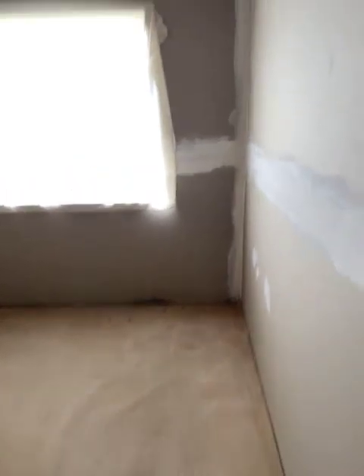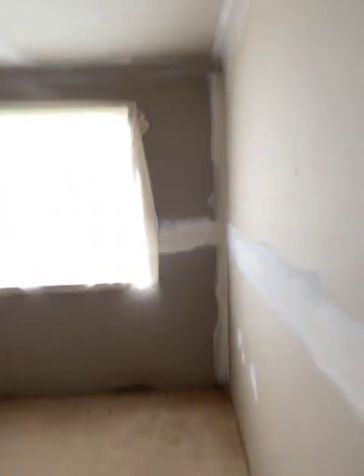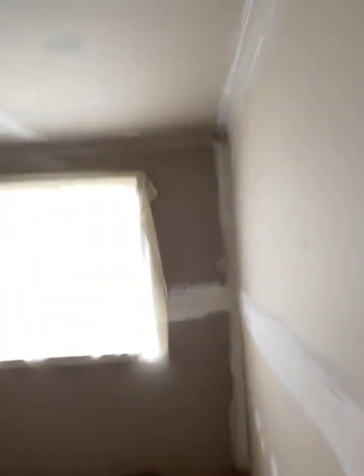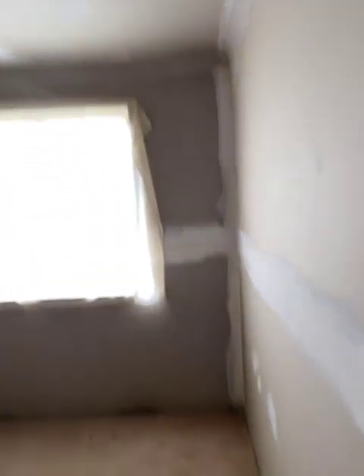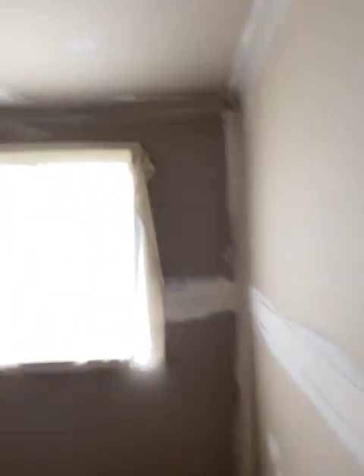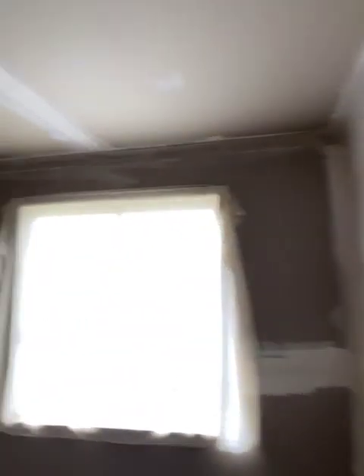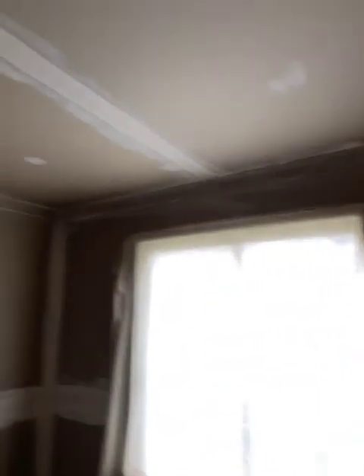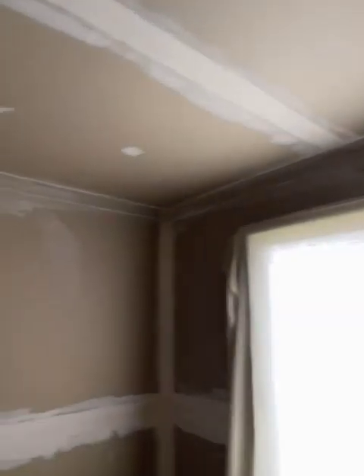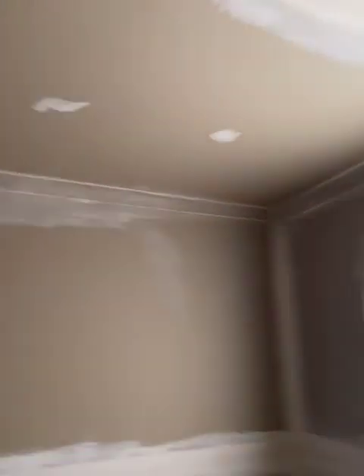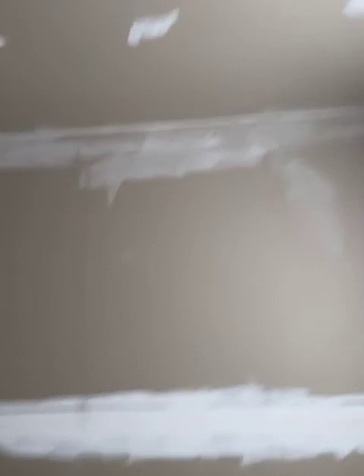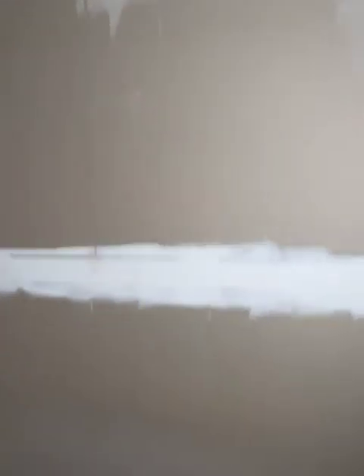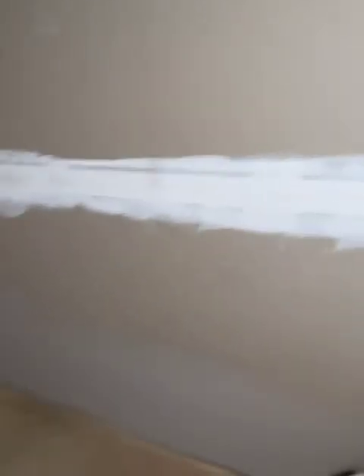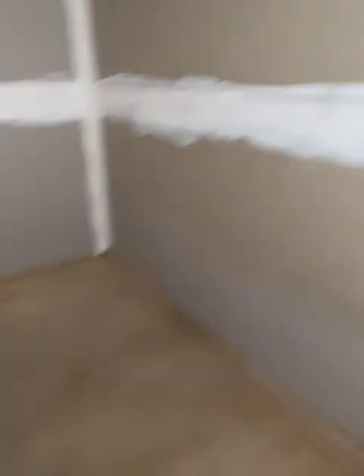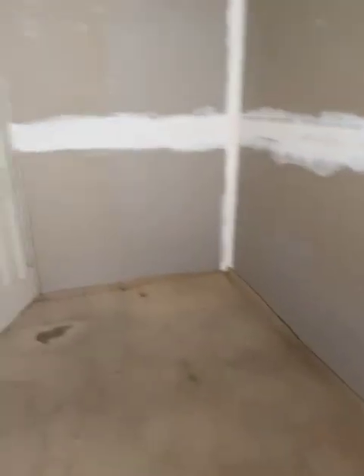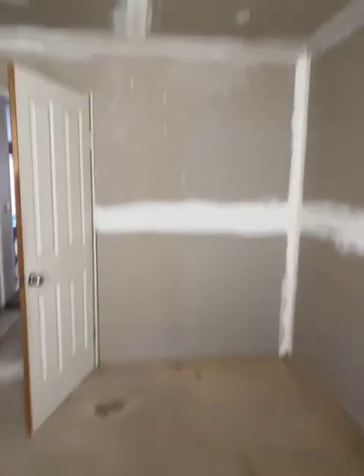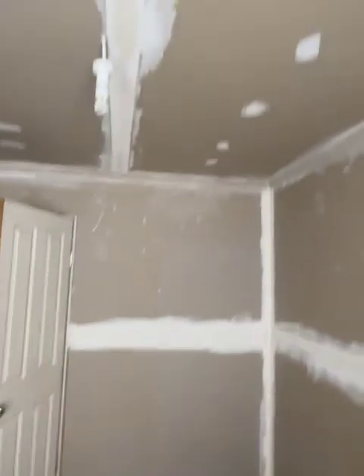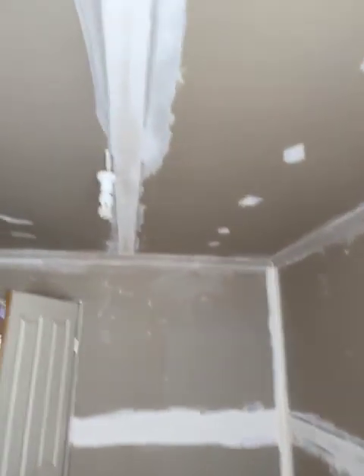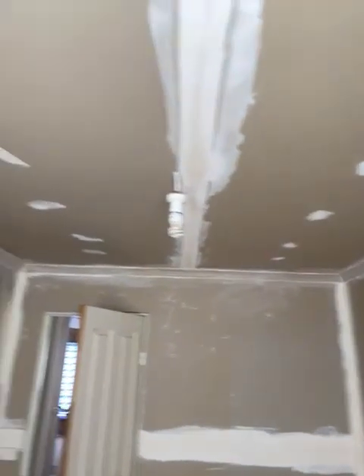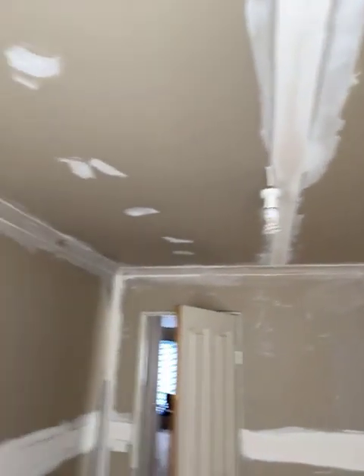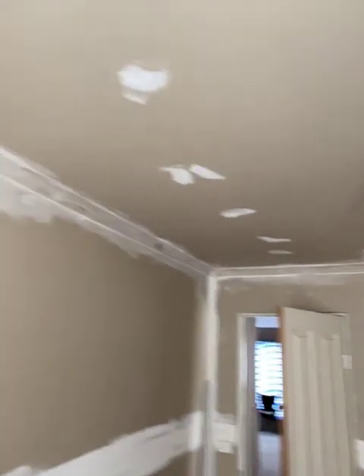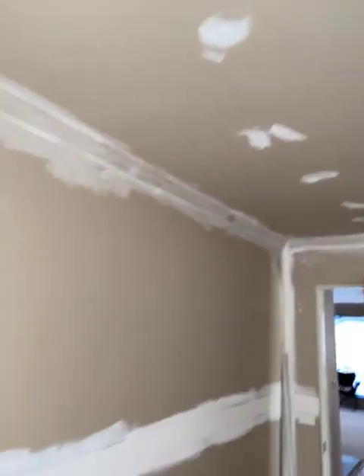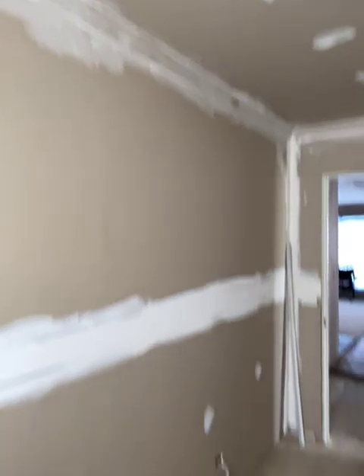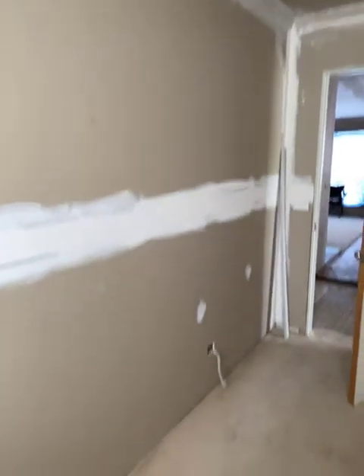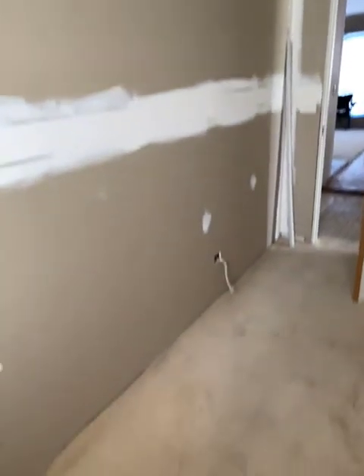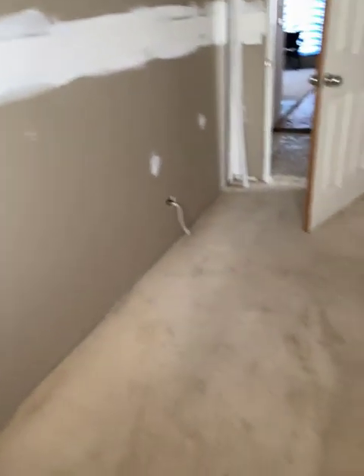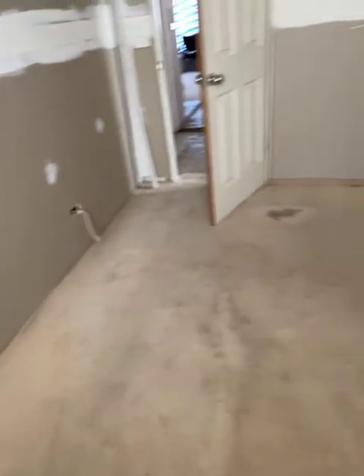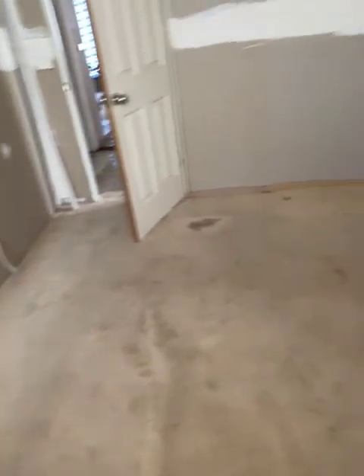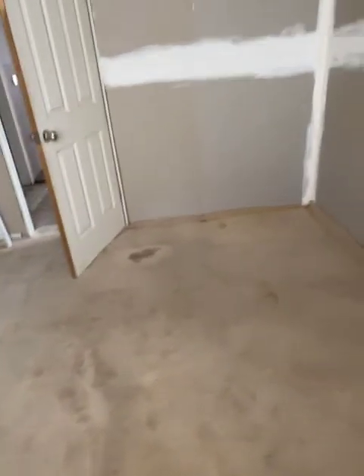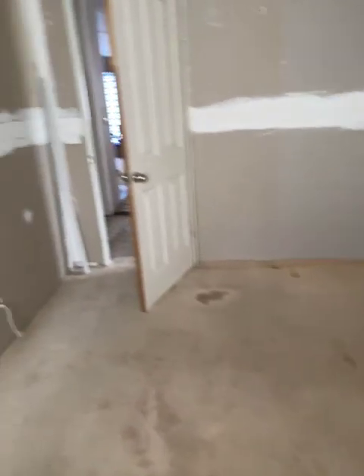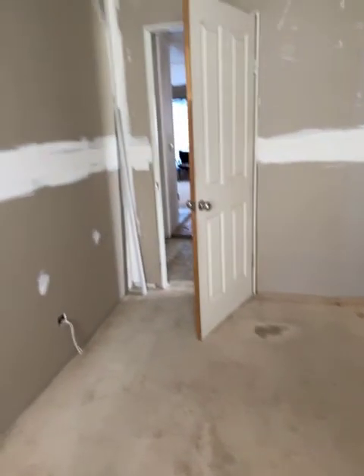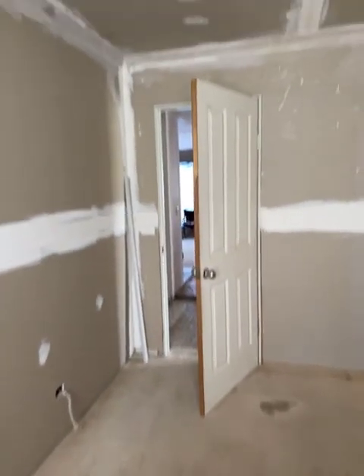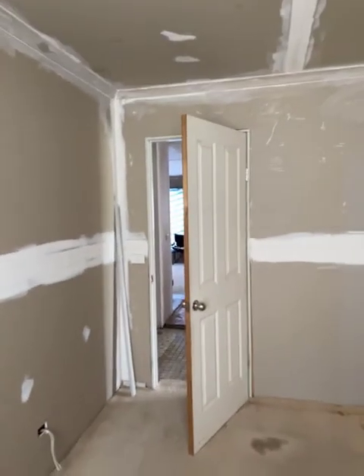Bedroom 2. This one's nearly finished as well. It's even got carpet — this one's flash. So it's got carpet and a door.